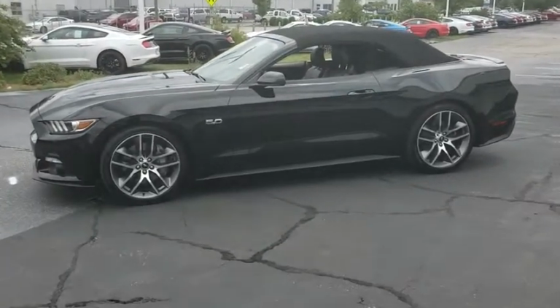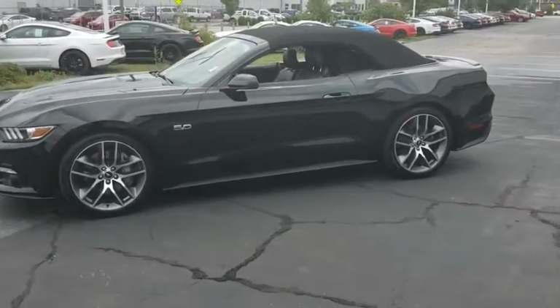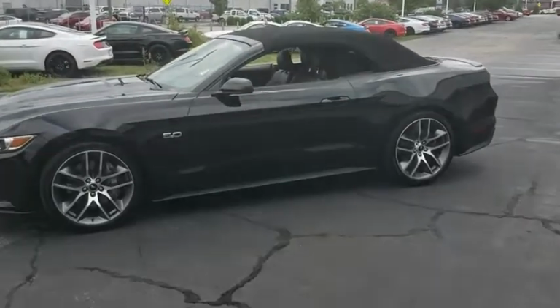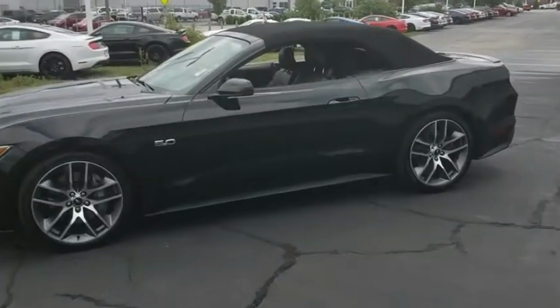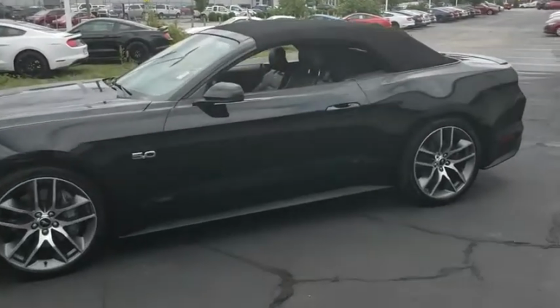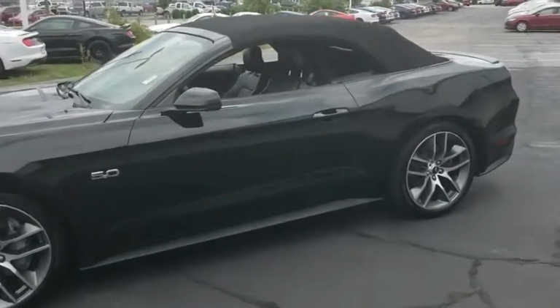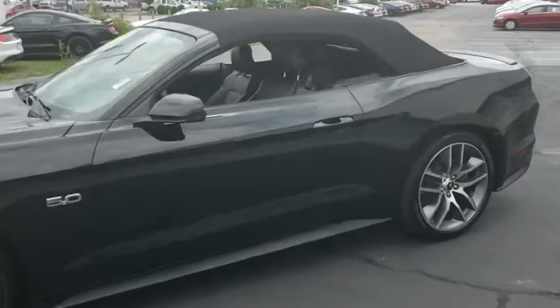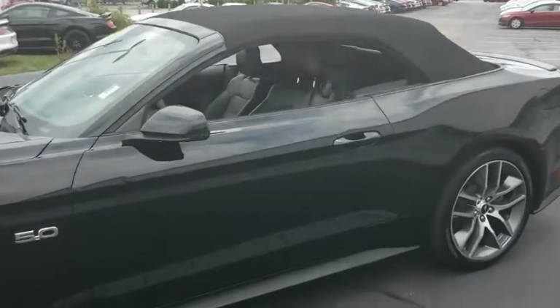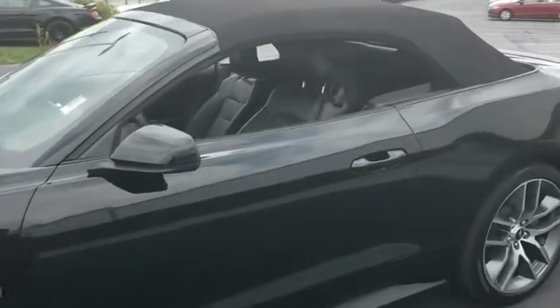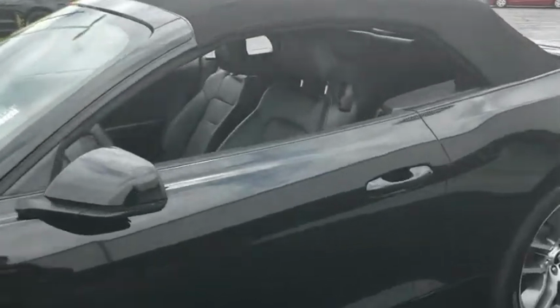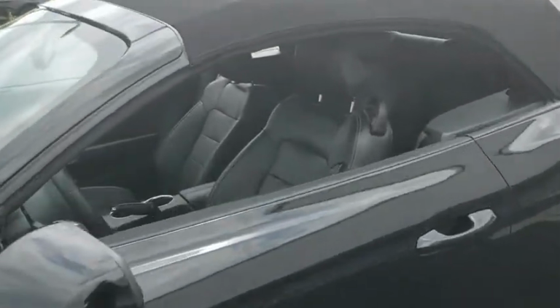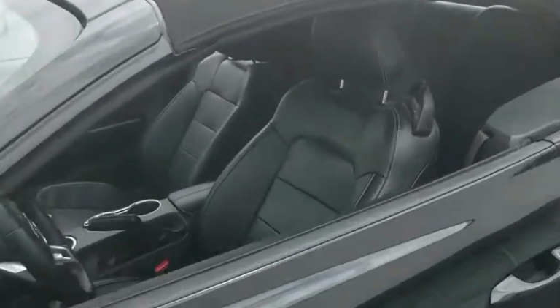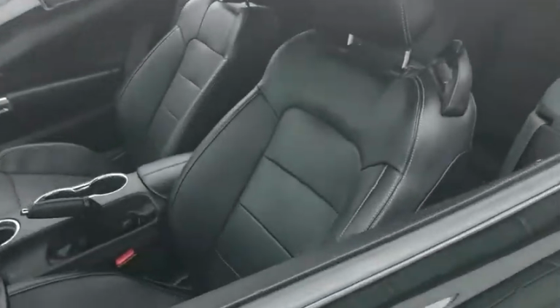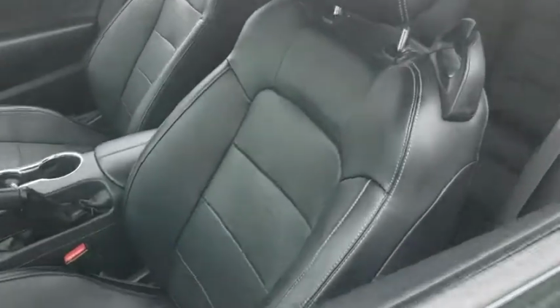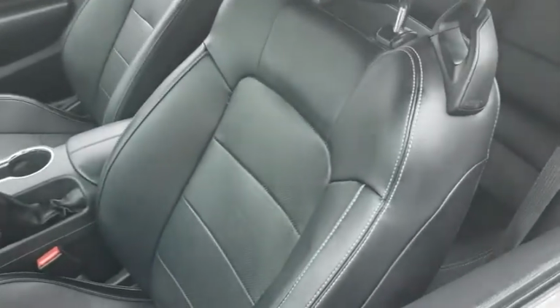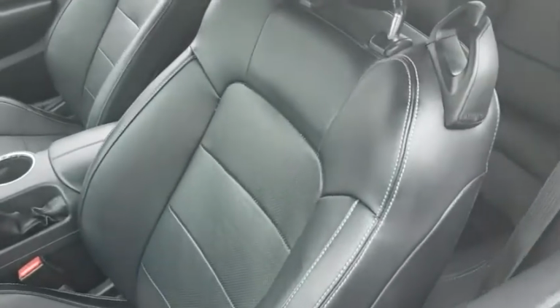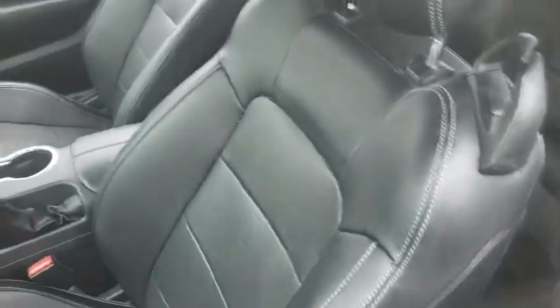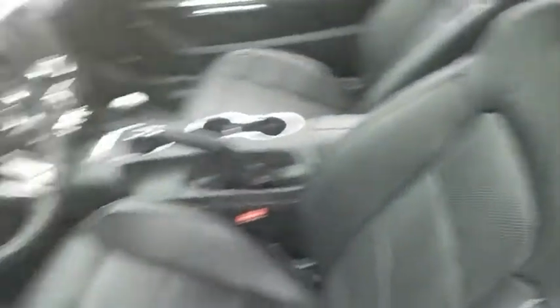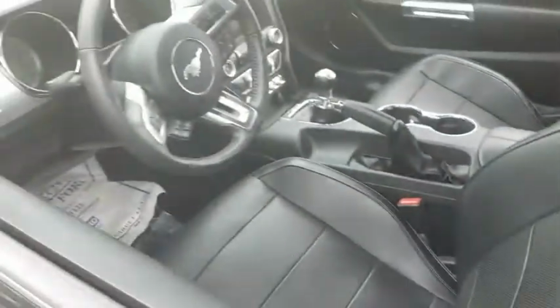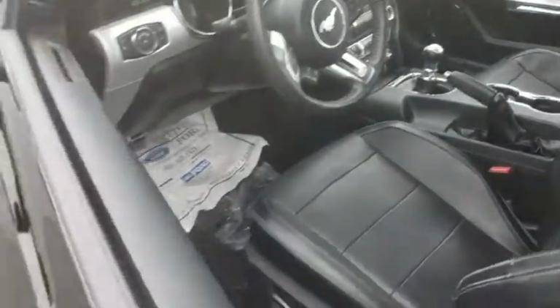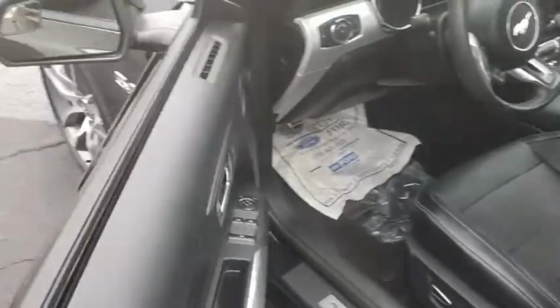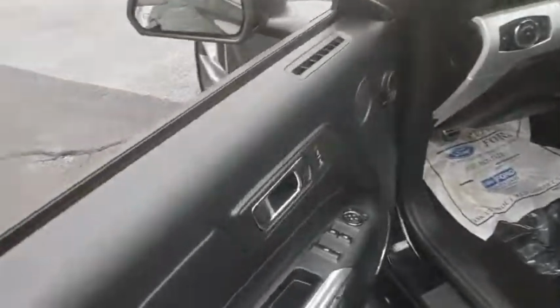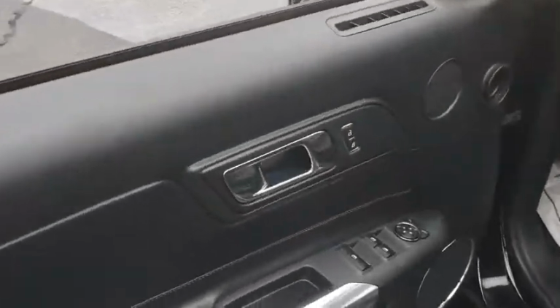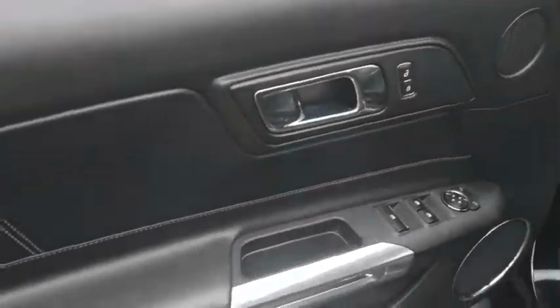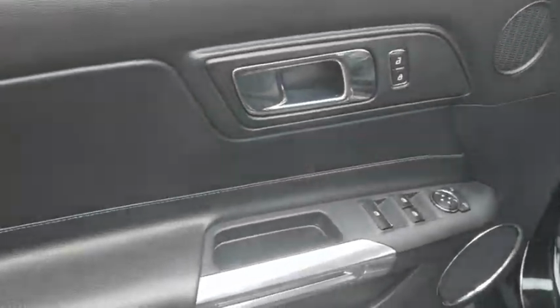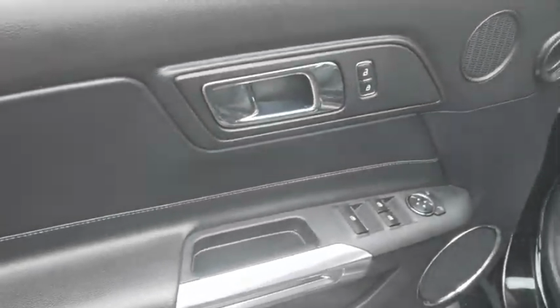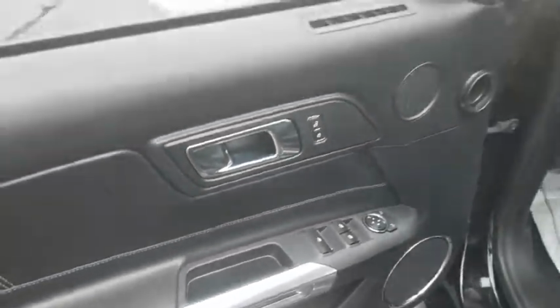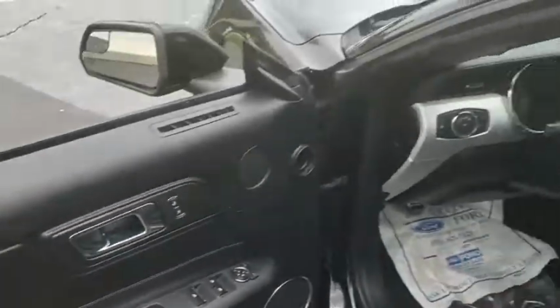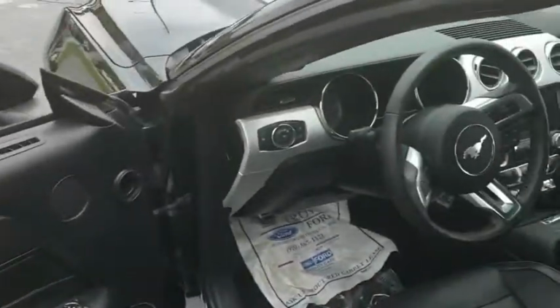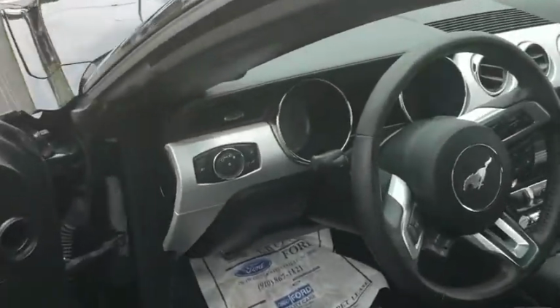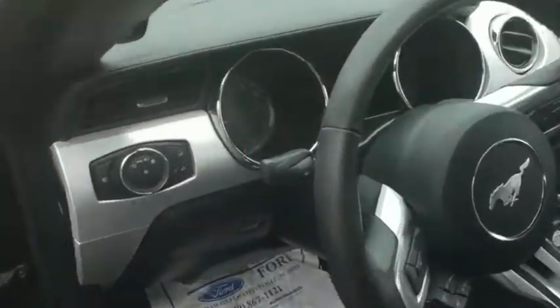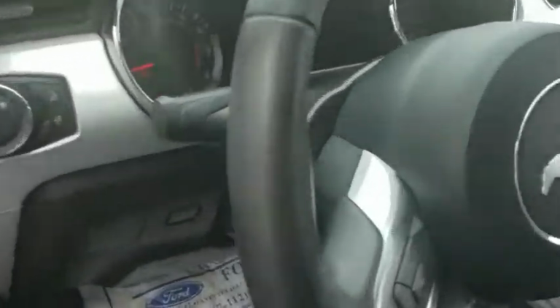Power passenger seat, navigation system, traction control, dual airbags, power steering, four-wheel disc brakes, voice-activated navigation system, universal garage door opener, fog light.